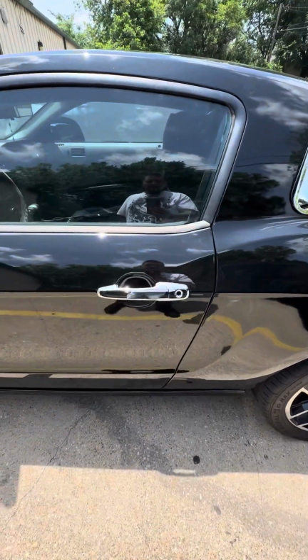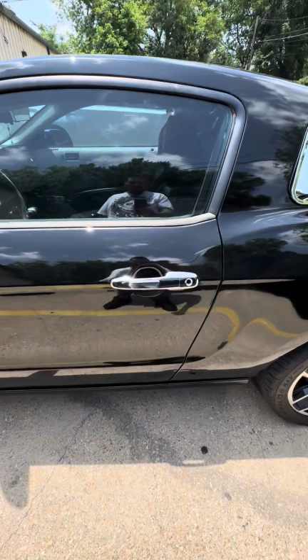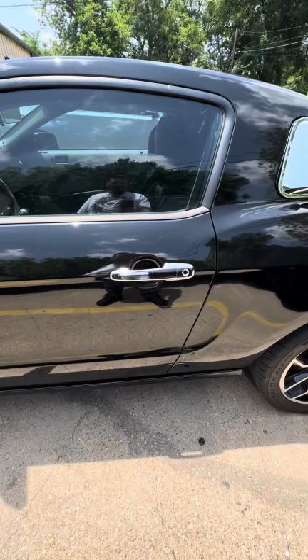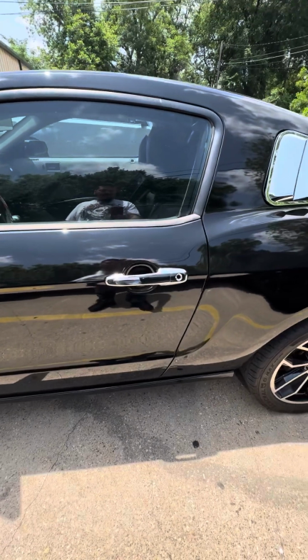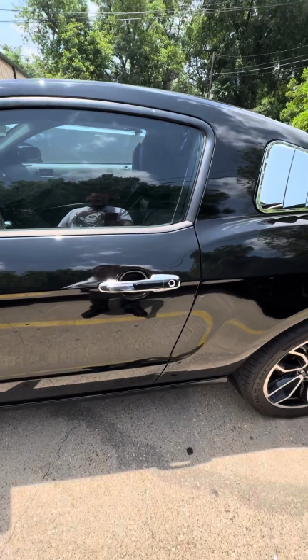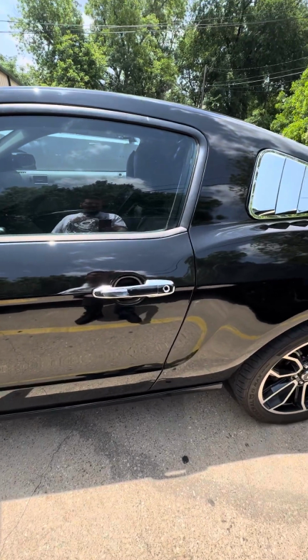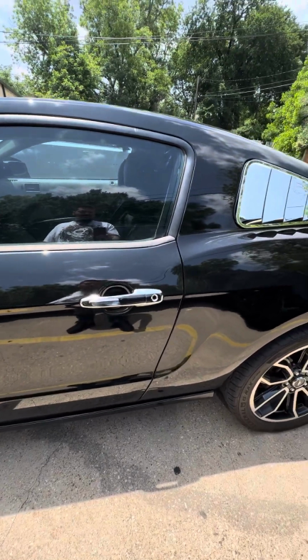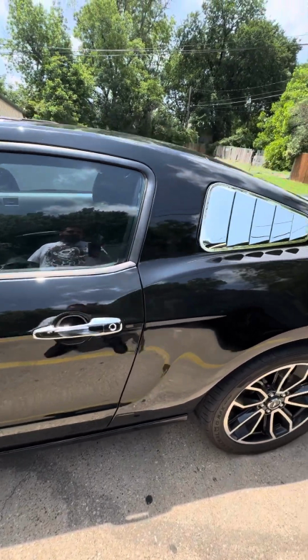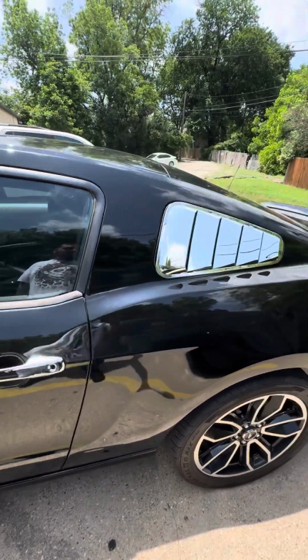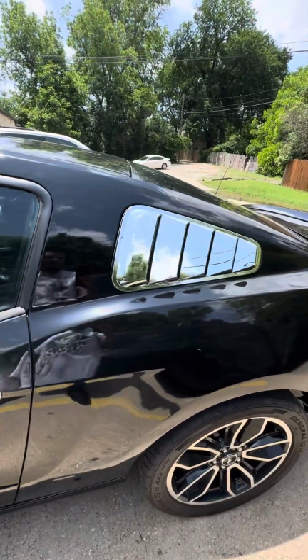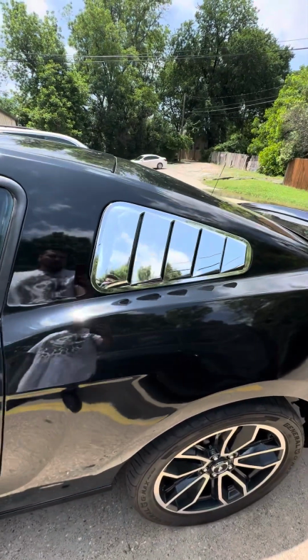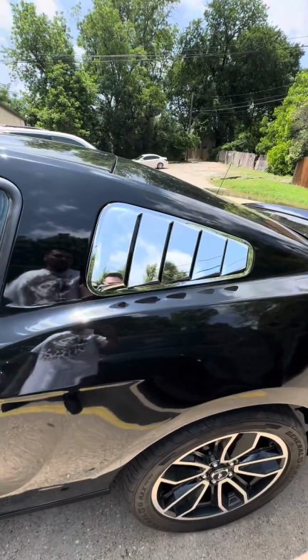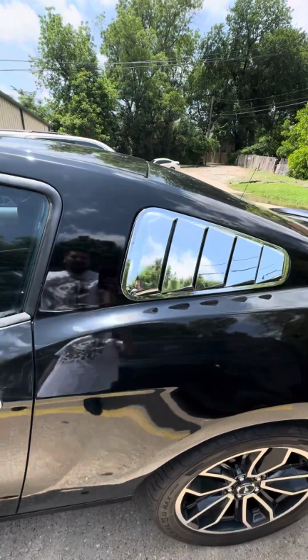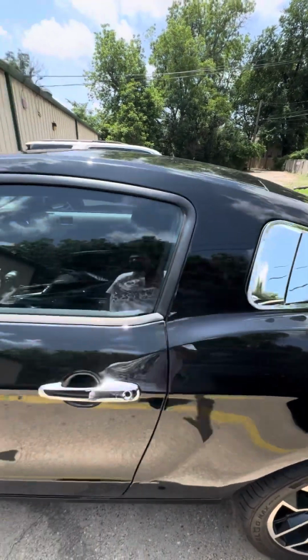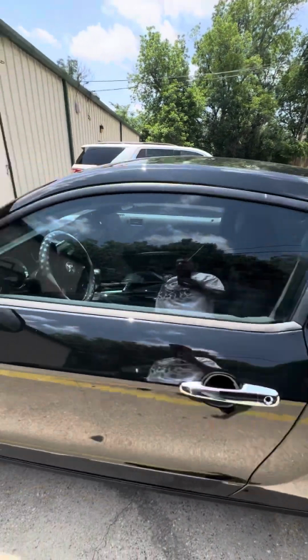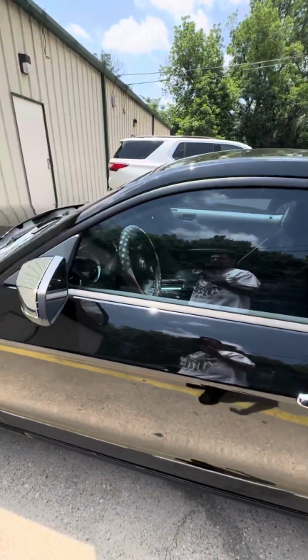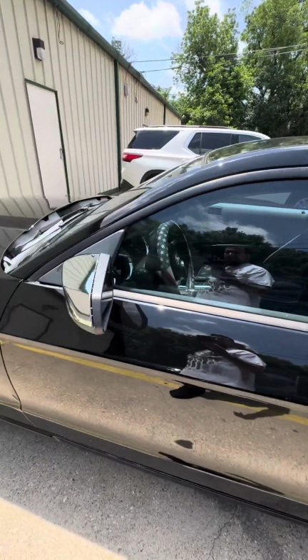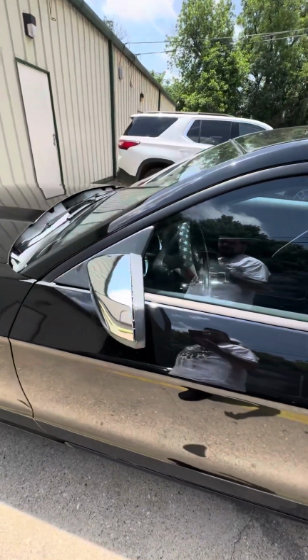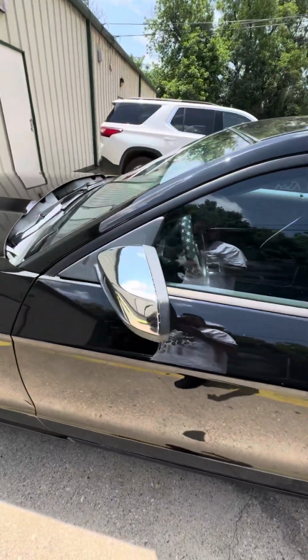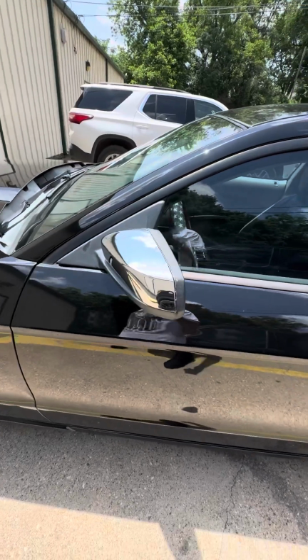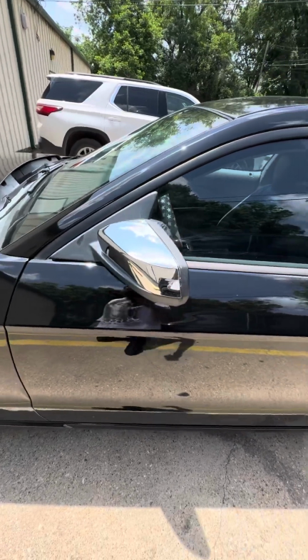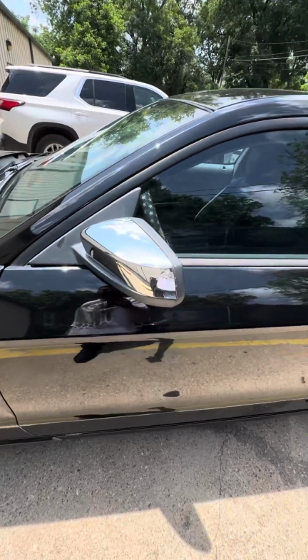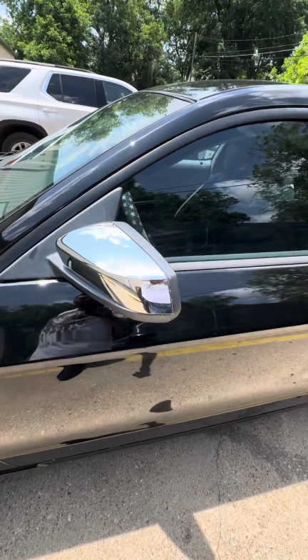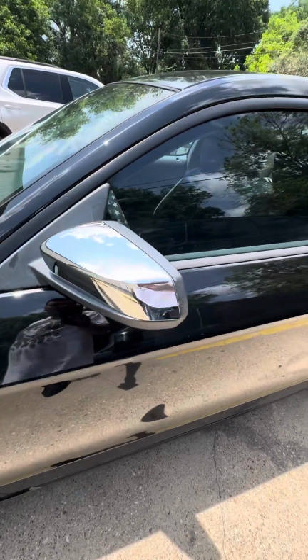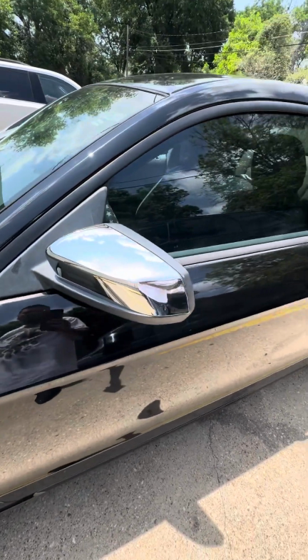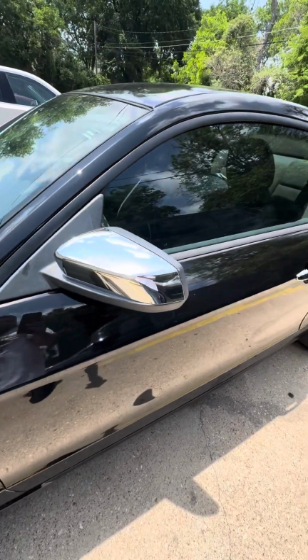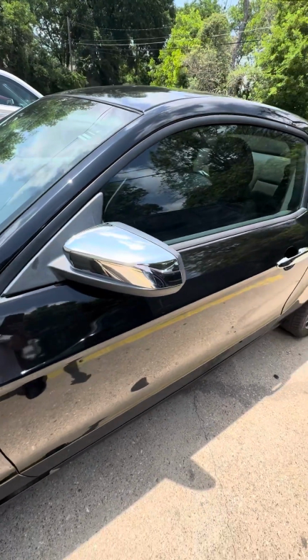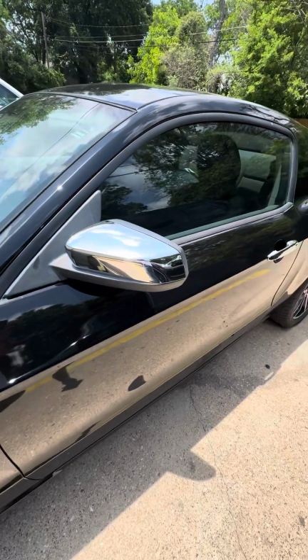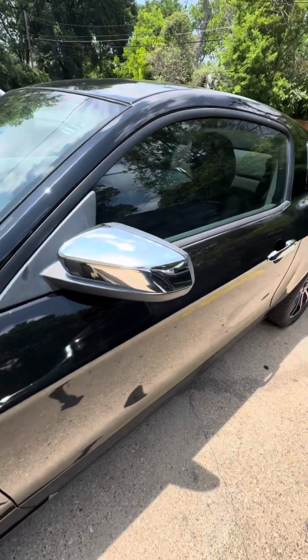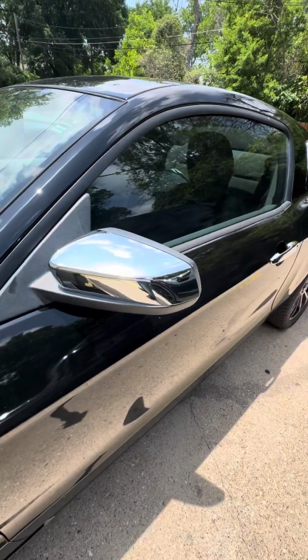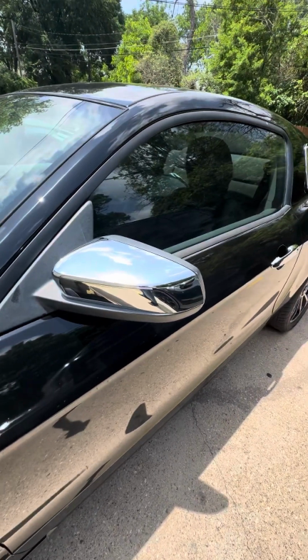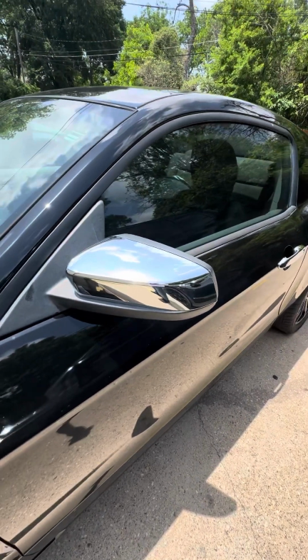Got the chrome door handles, chrome louvers — I know it's a little bit much chrome for most people — and chrome mirror covers.